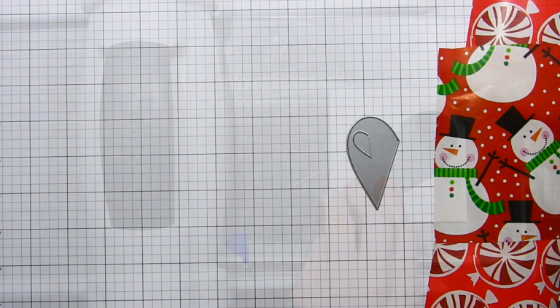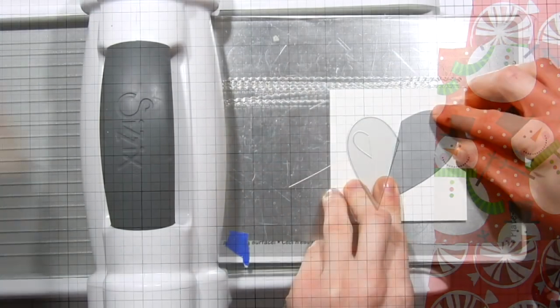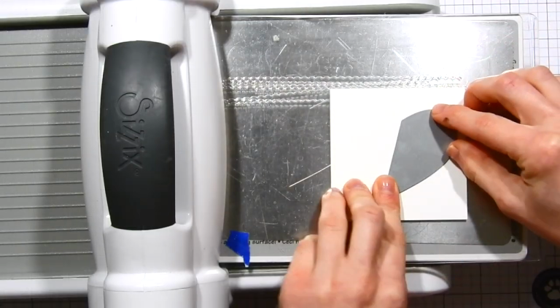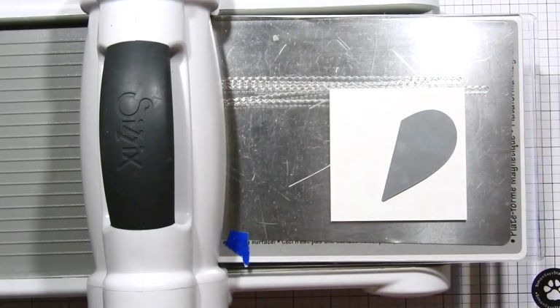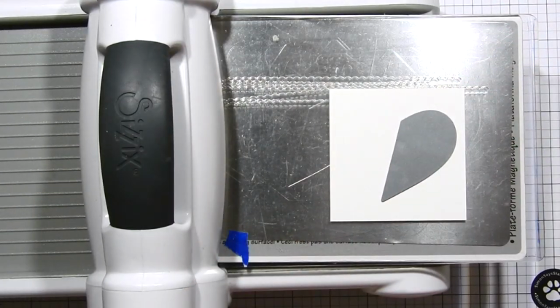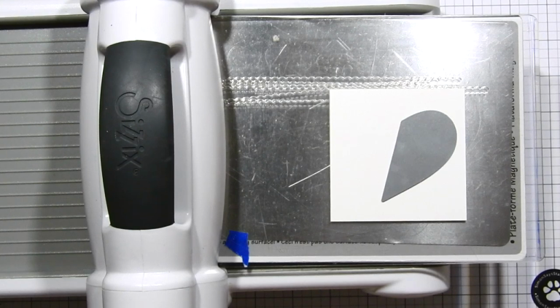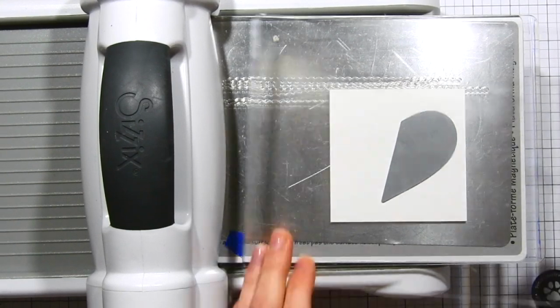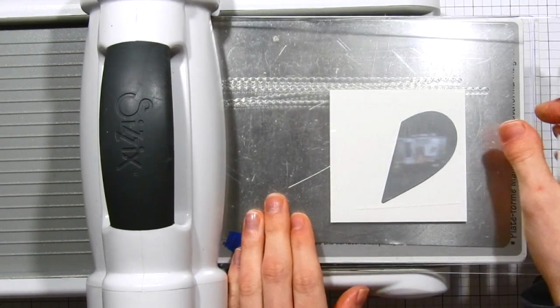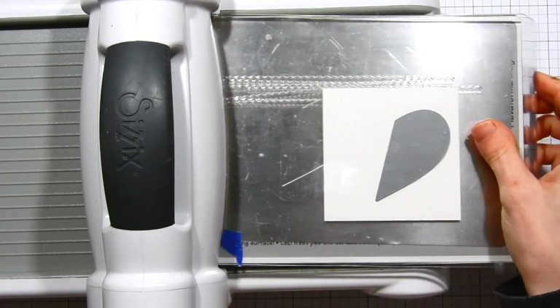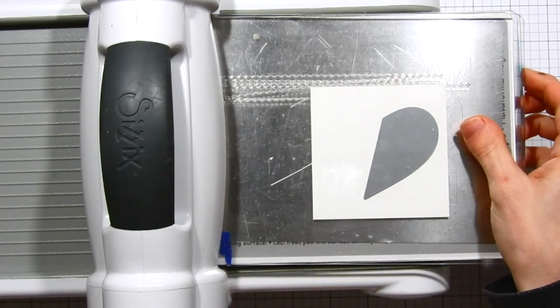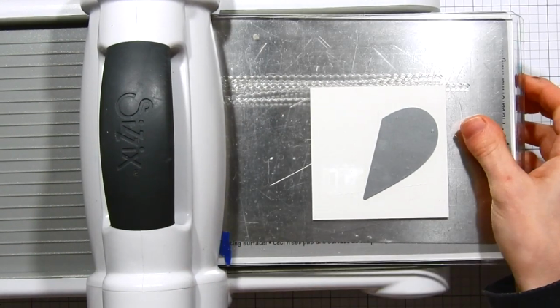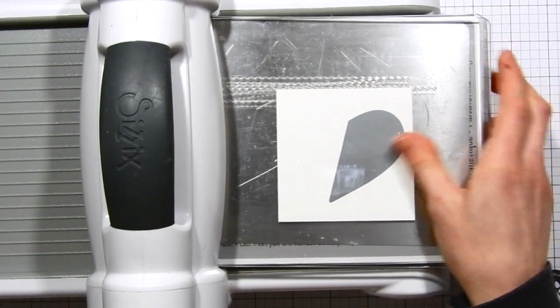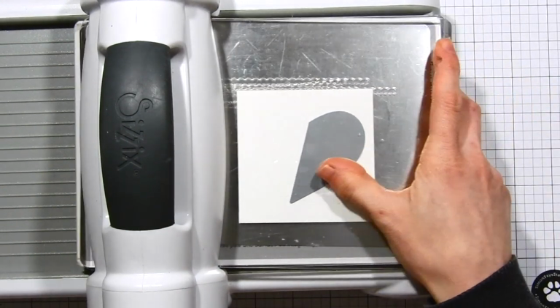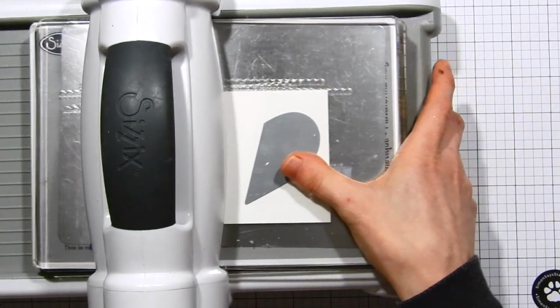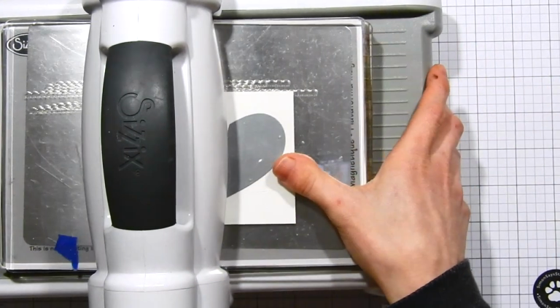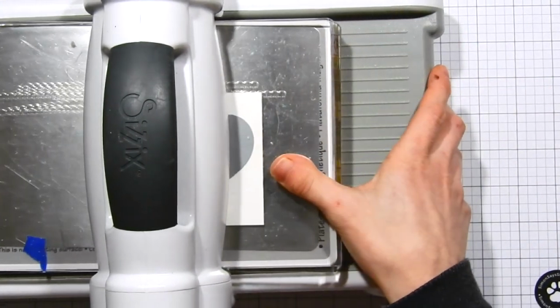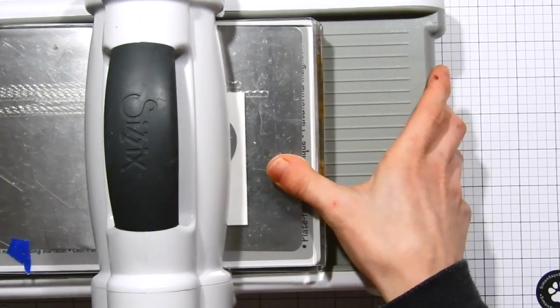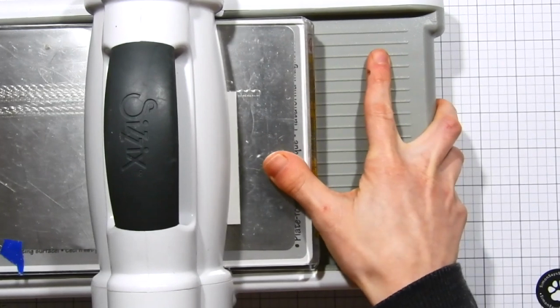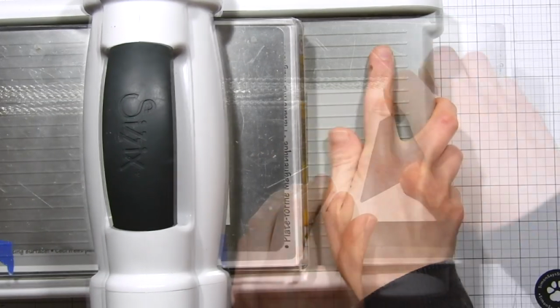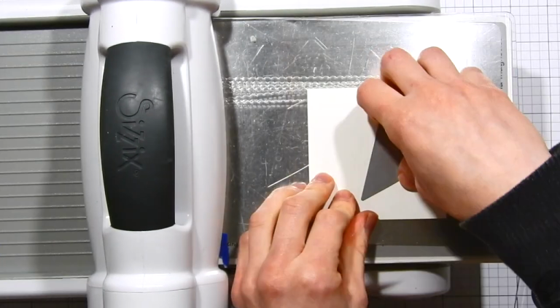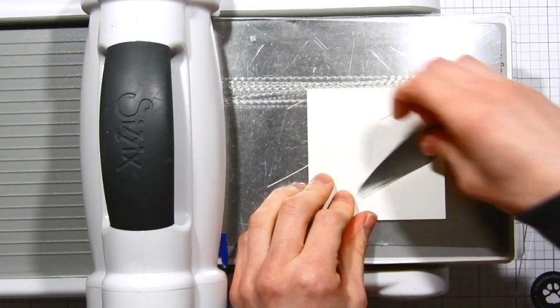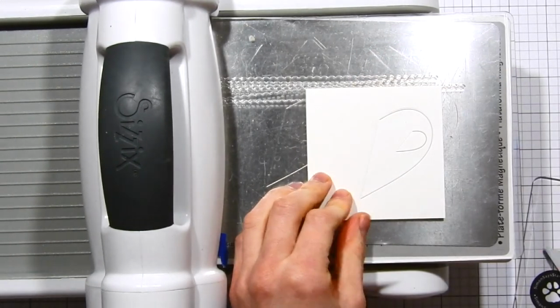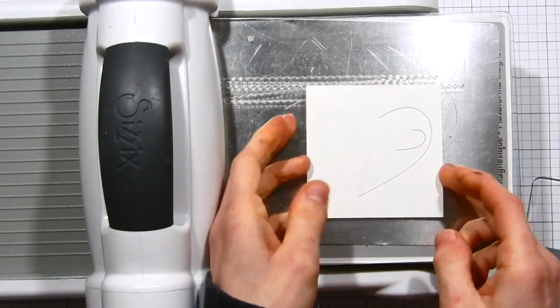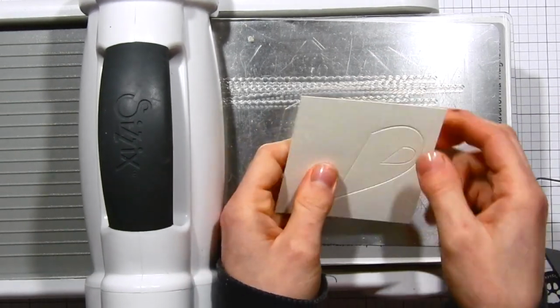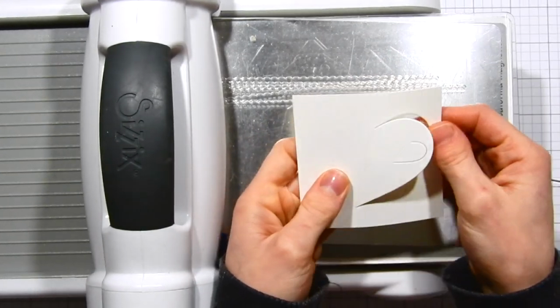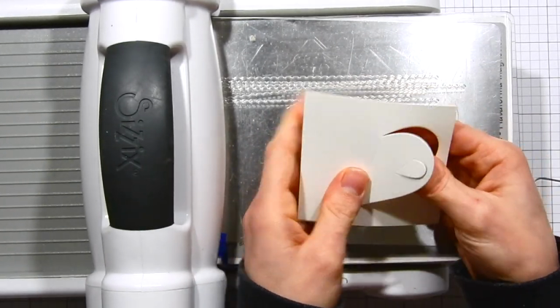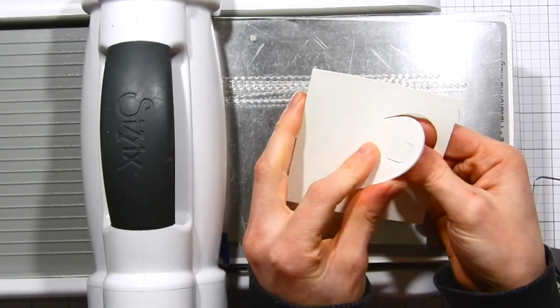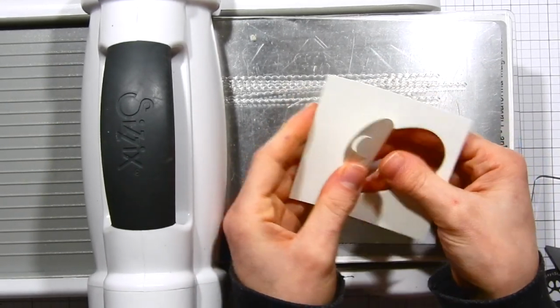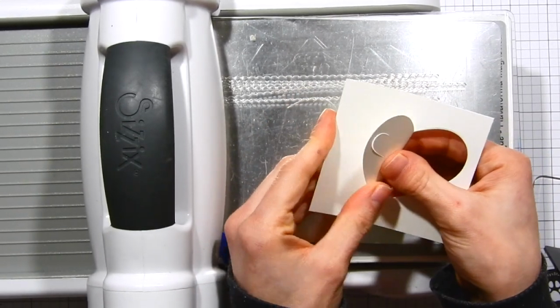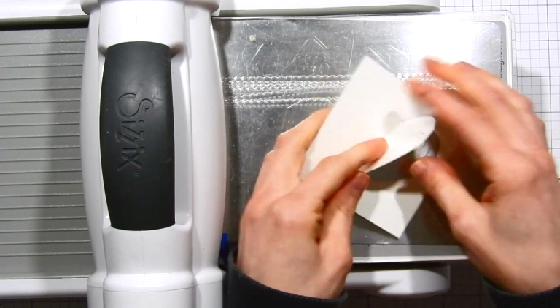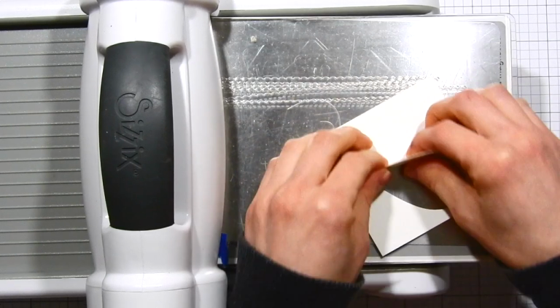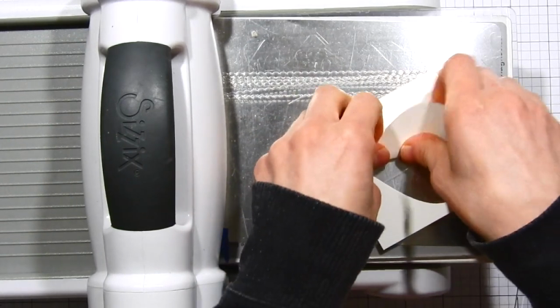Later in this video I'll also show you how I used this wrapping paper to create a matching envelope. To get started on my card, I'm first taking the folded heart die and lining it up in the center of the square piece of white cardstock. I've got it at a little bit of an angle because I don't want it to be perfectly straight on.